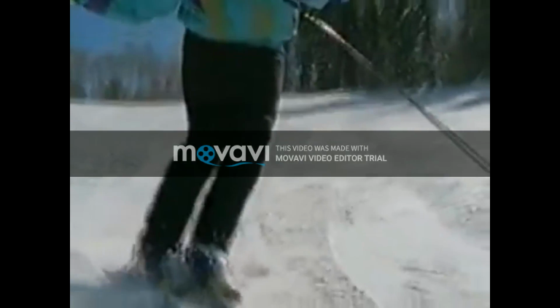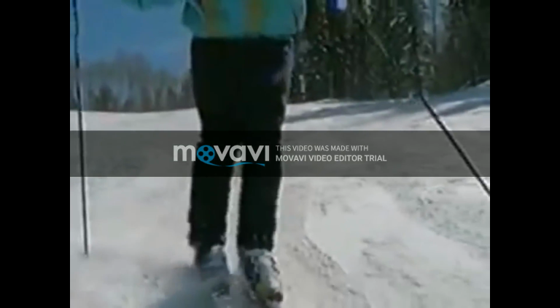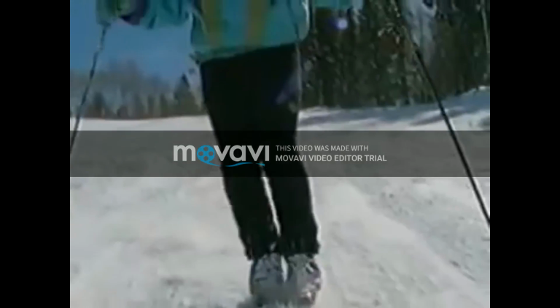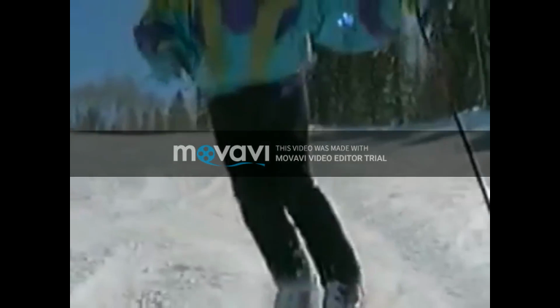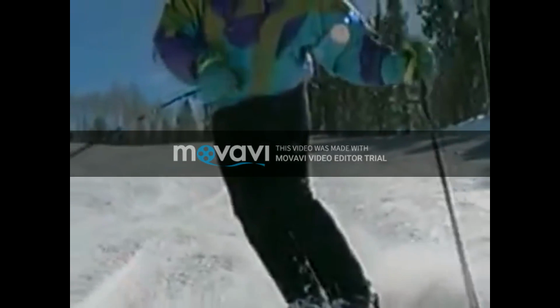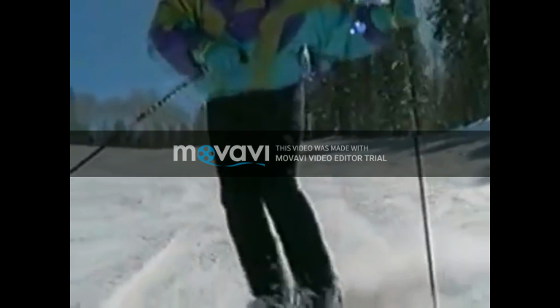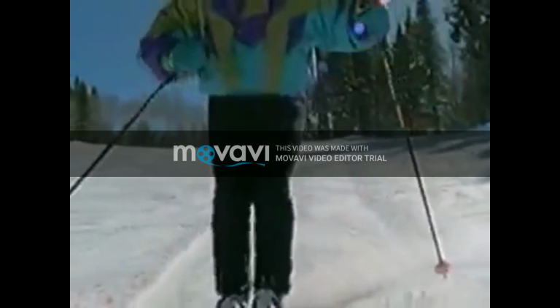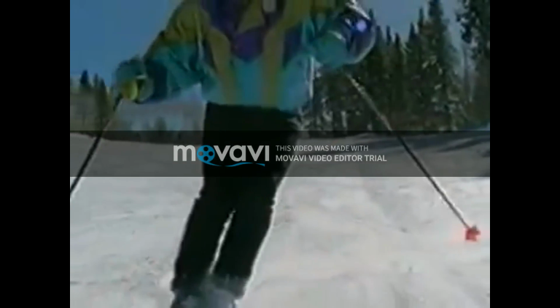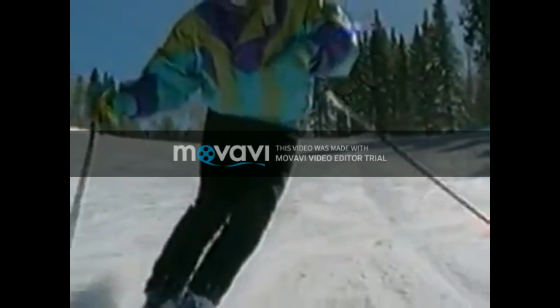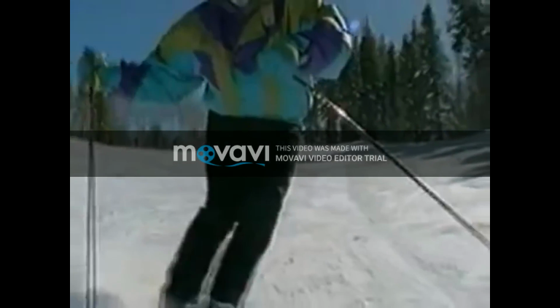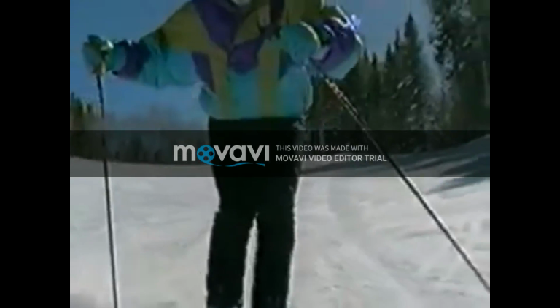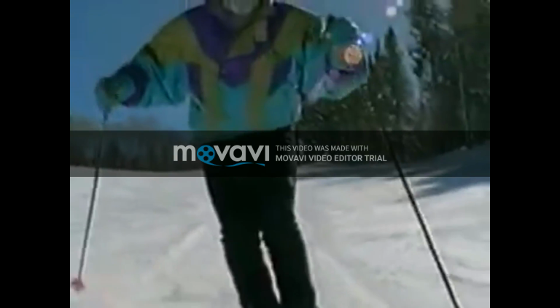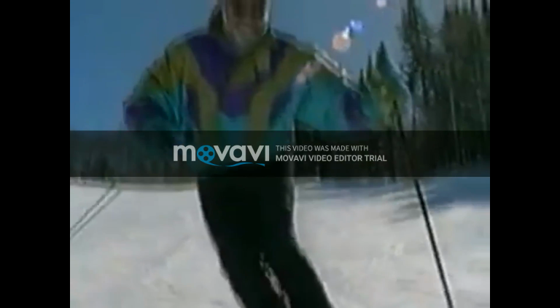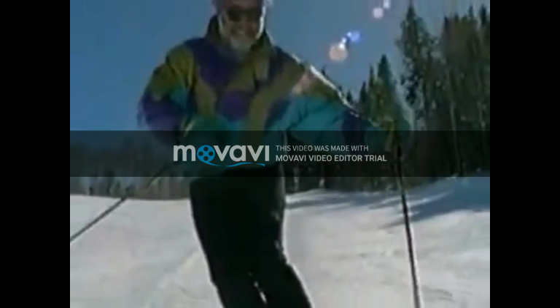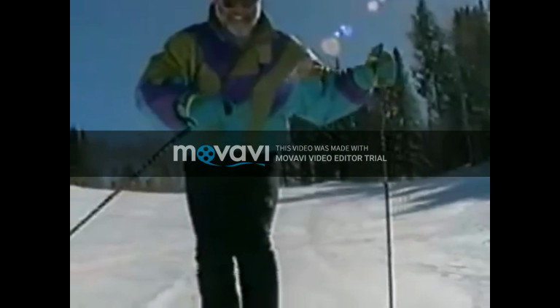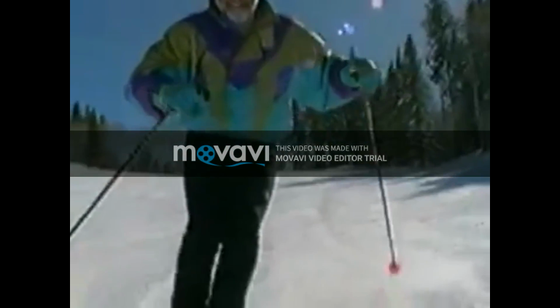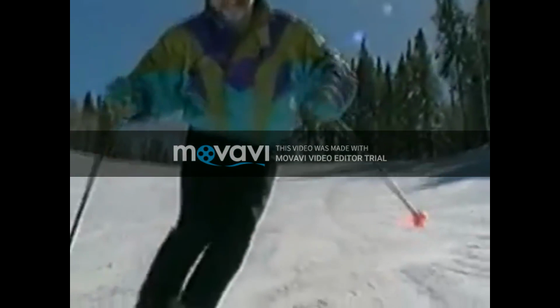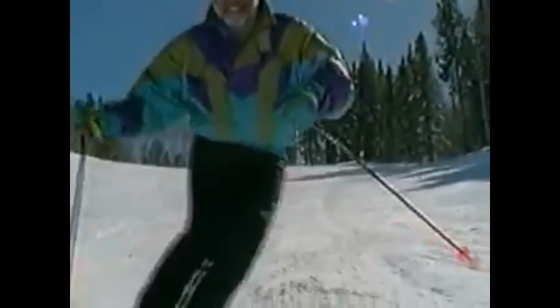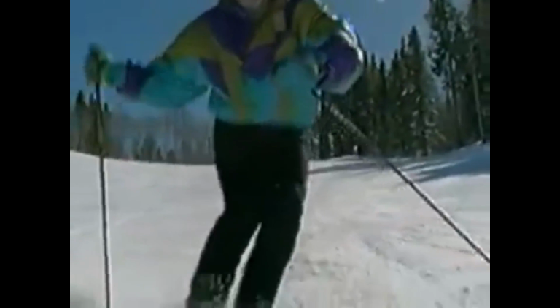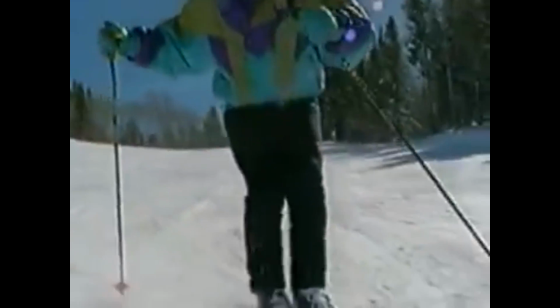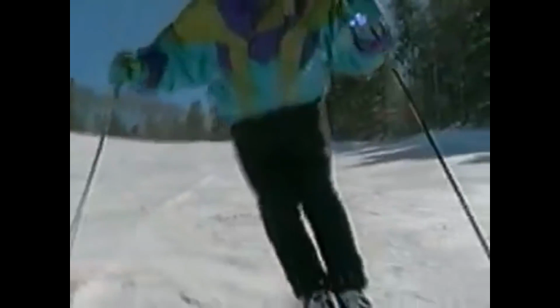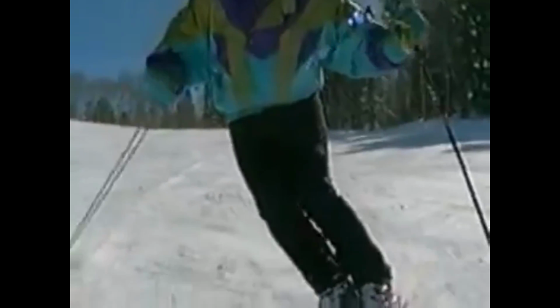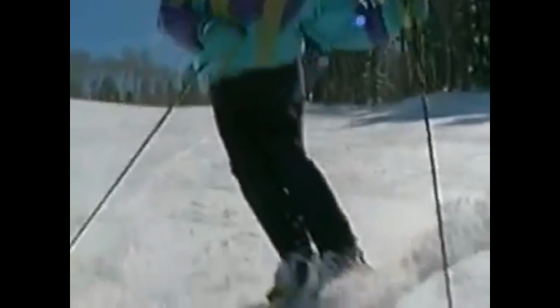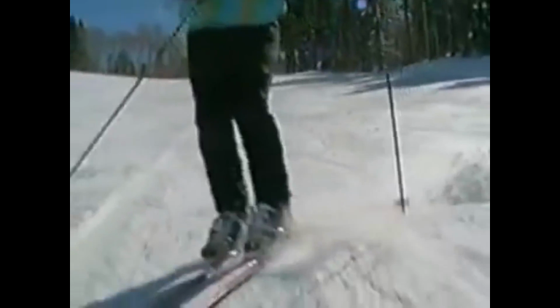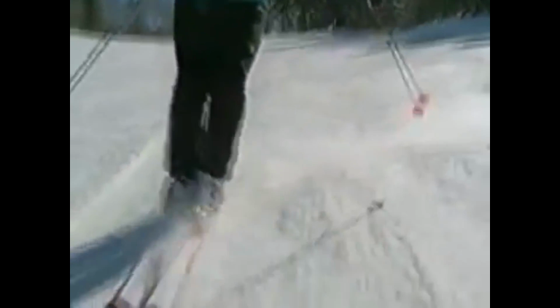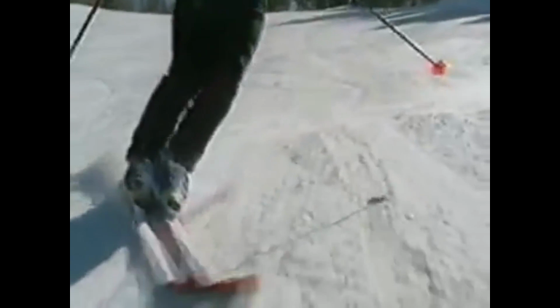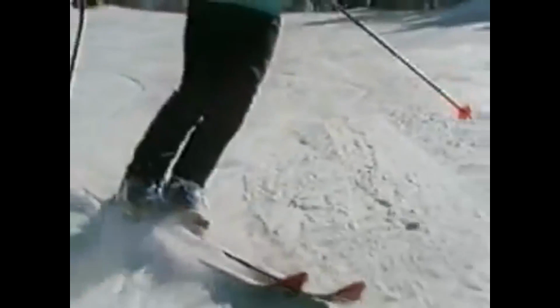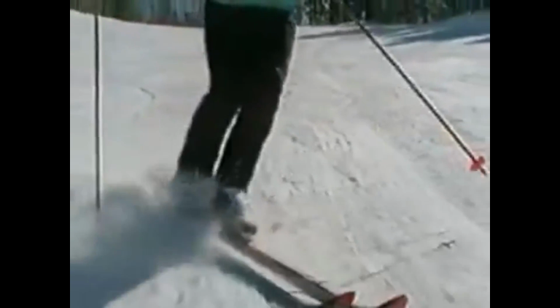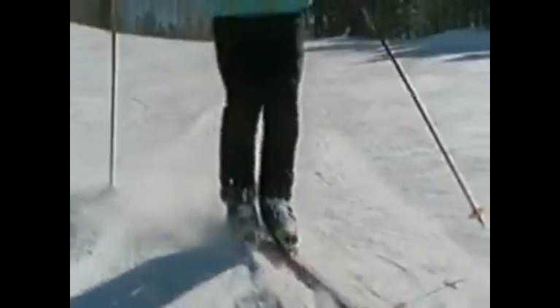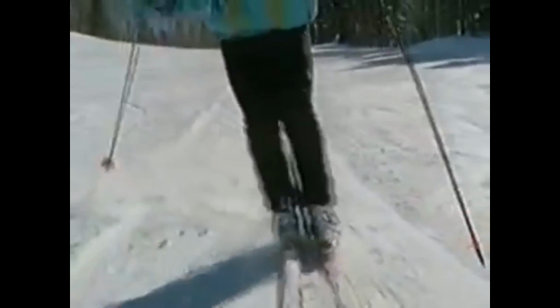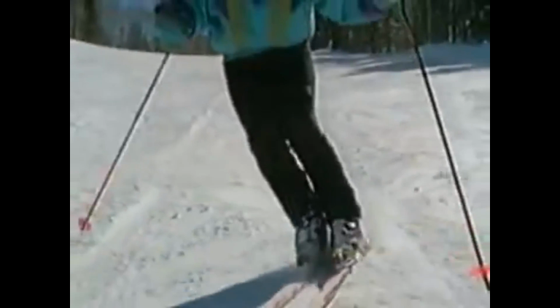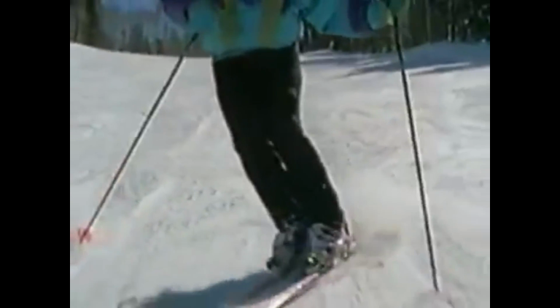What I'm doing on this smooth groomed slope is really bump skiing without any bumps. If this feels comfortable, you're ready.